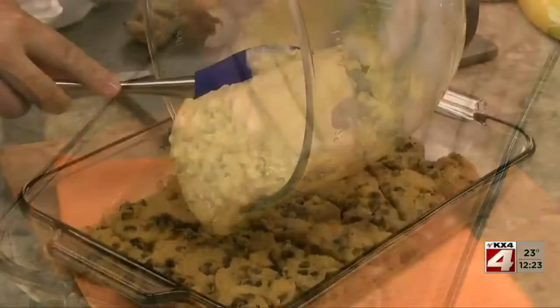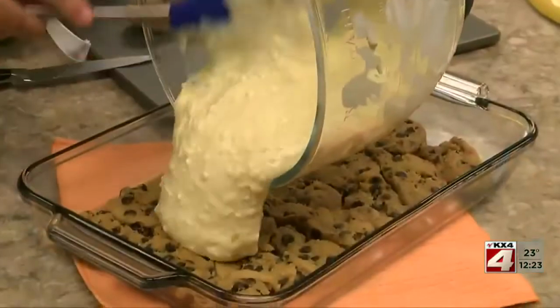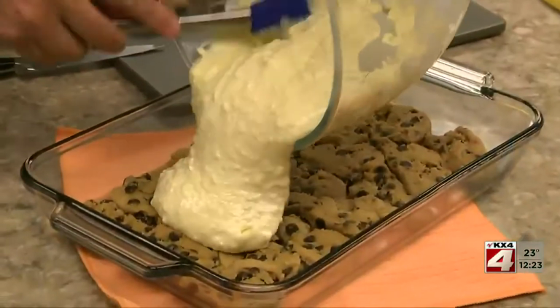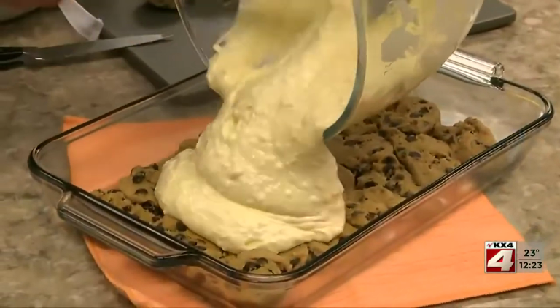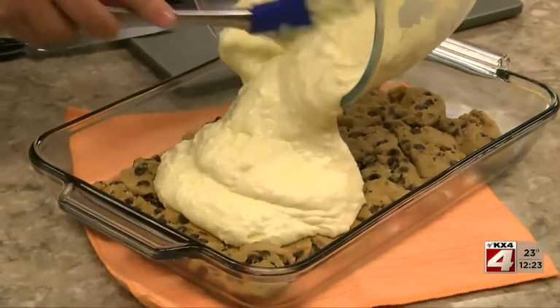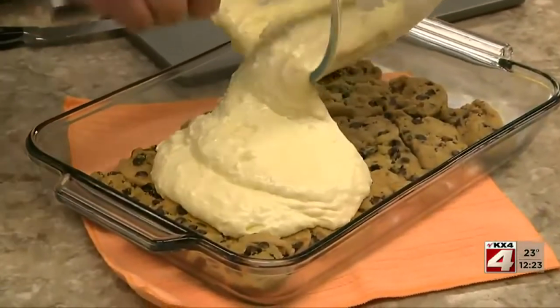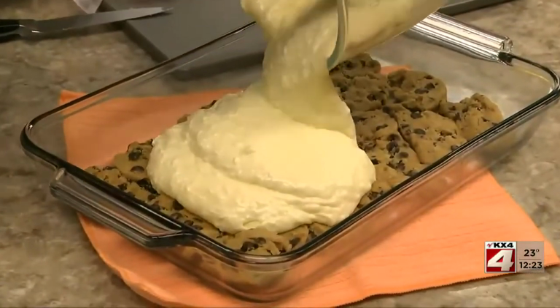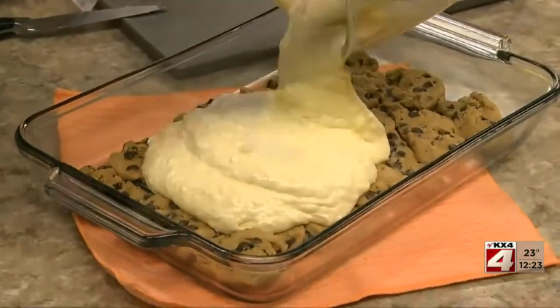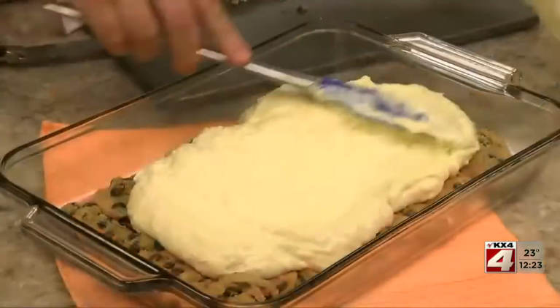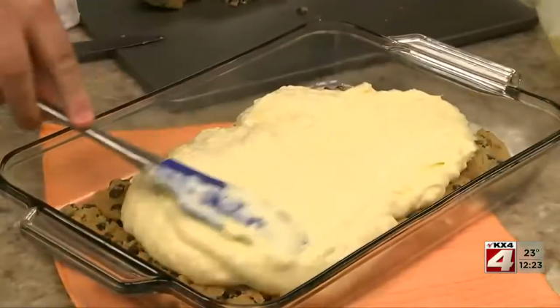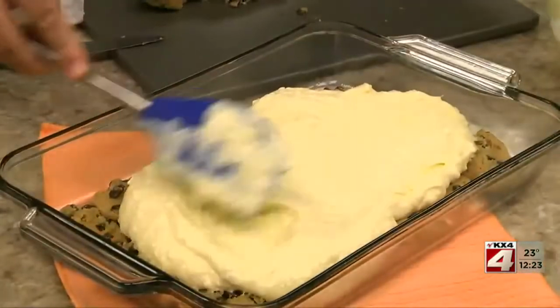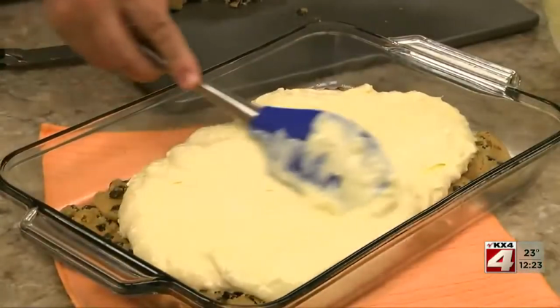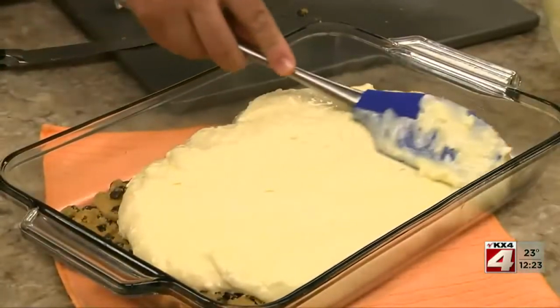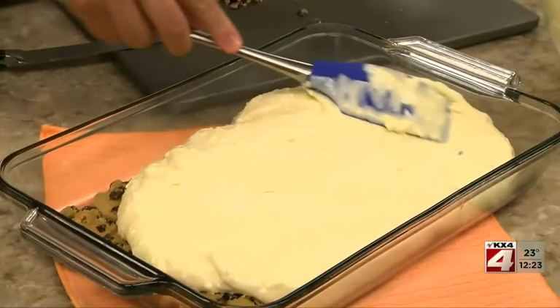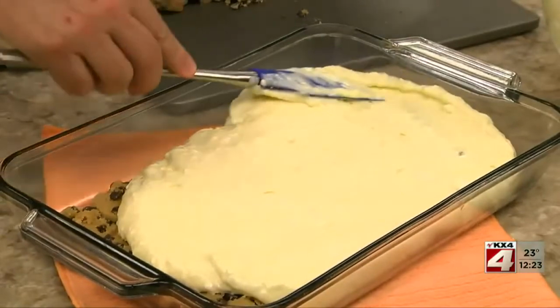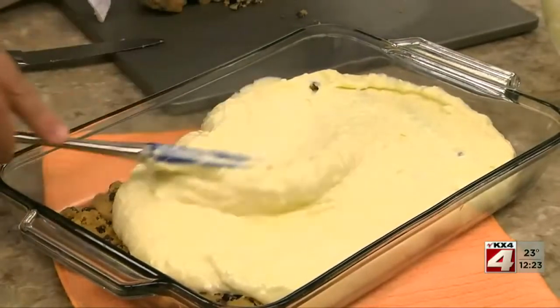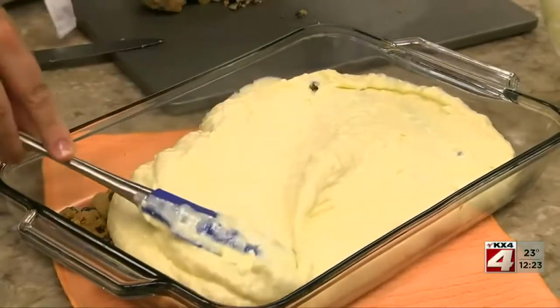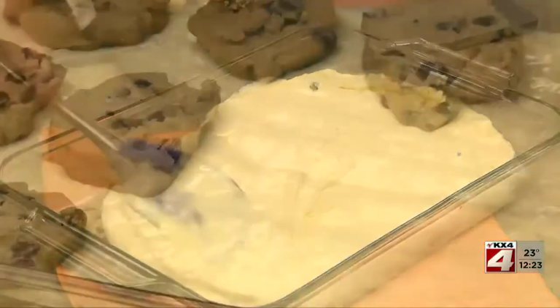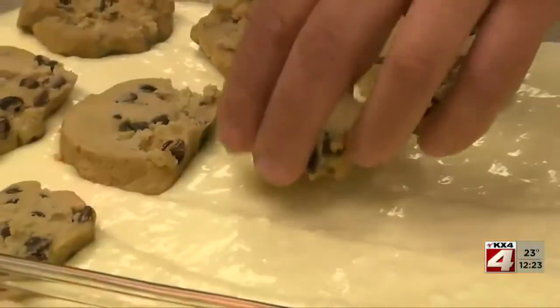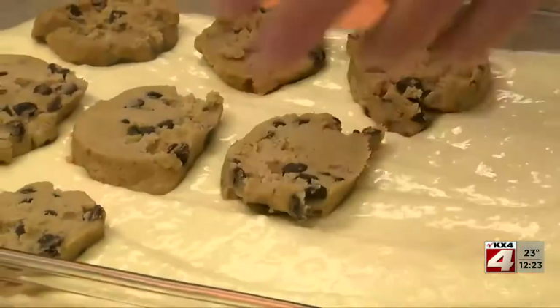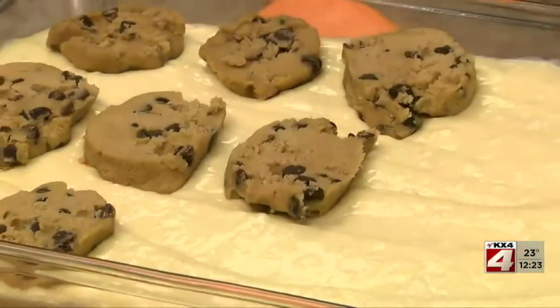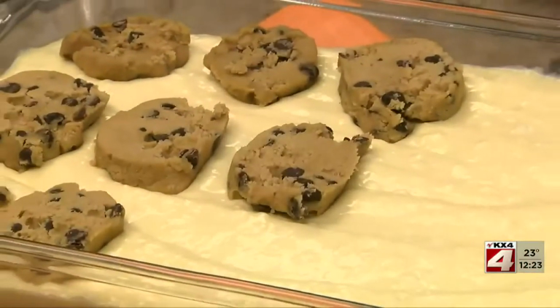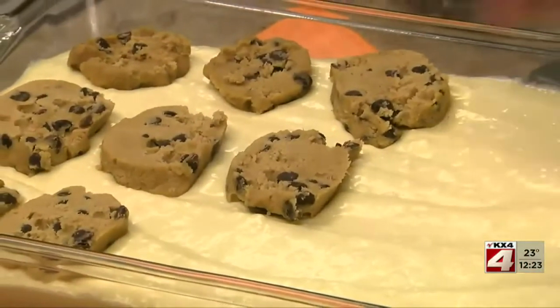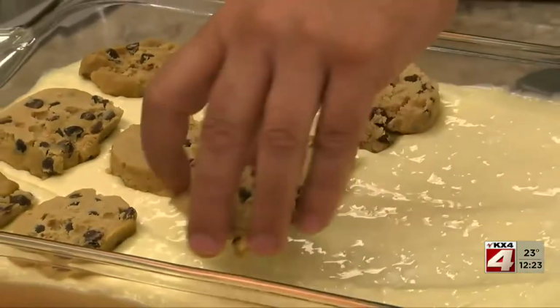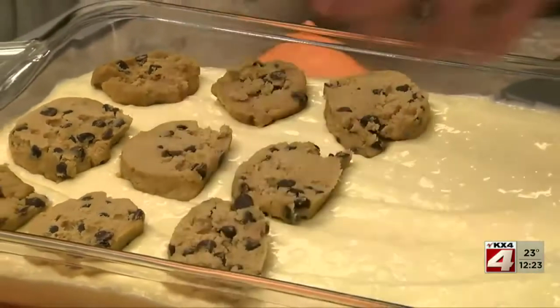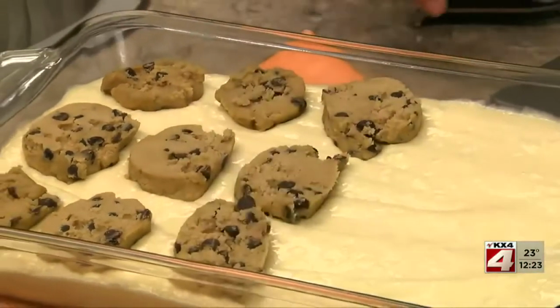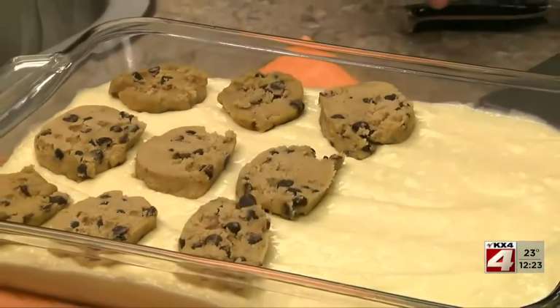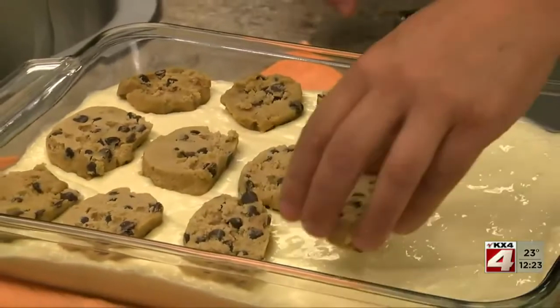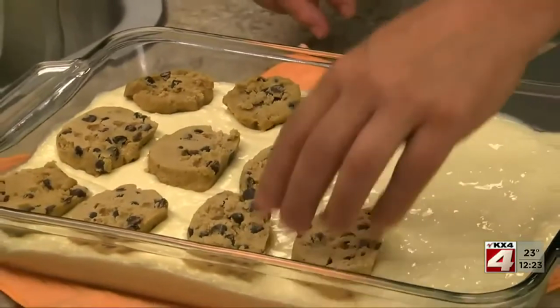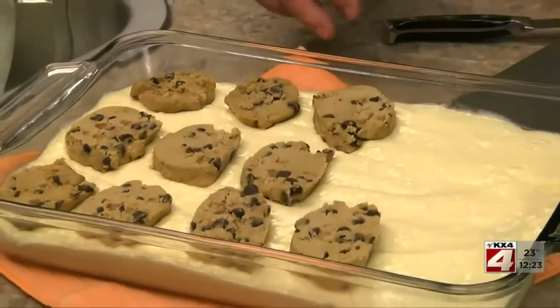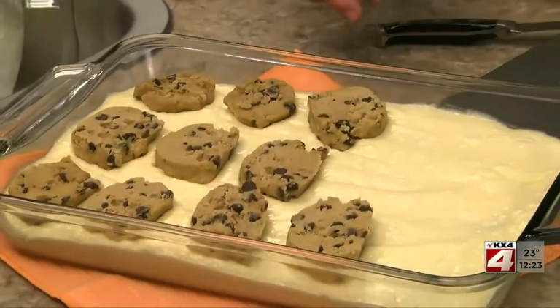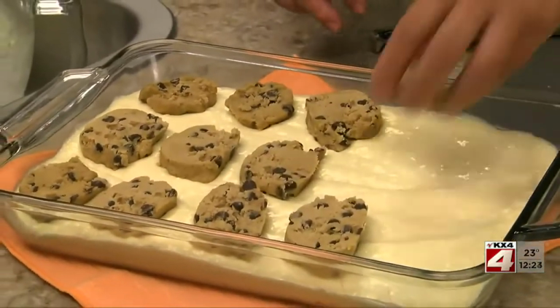Now it's time to spoon on our cheesecake filling. Make sure you level it out so it bakes evenly. On top of that goes the rest of the sliced cookie dough. Don't worry about the space between the cookies — that's okay.